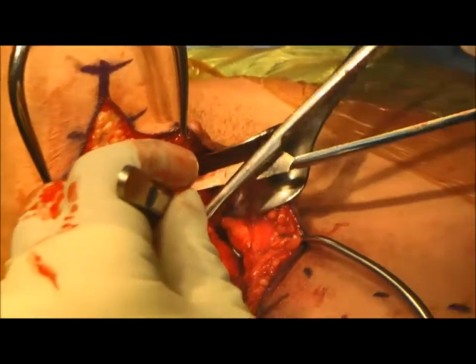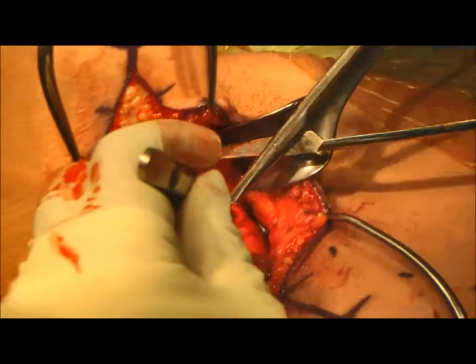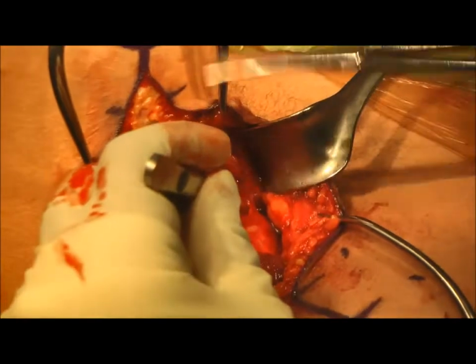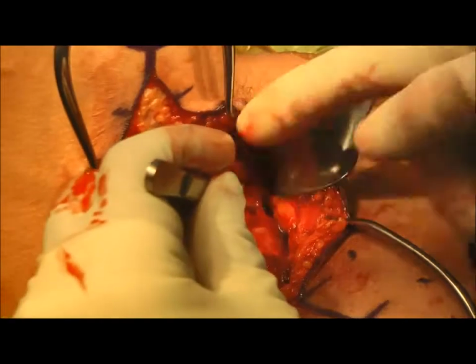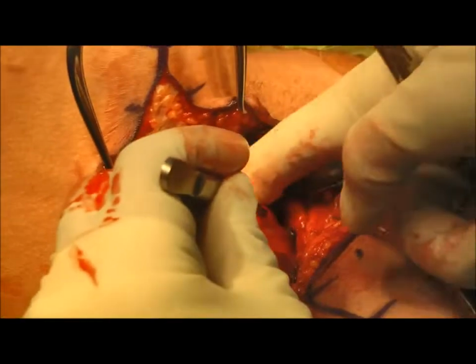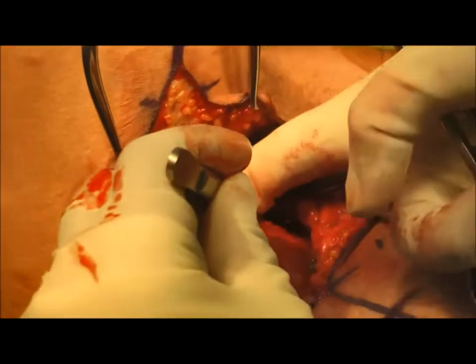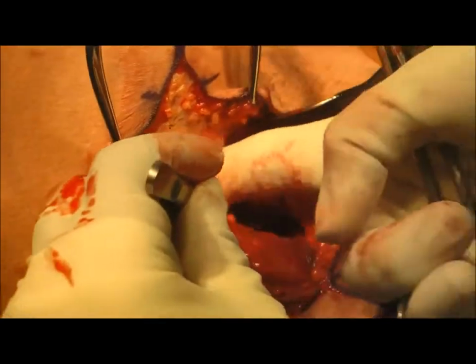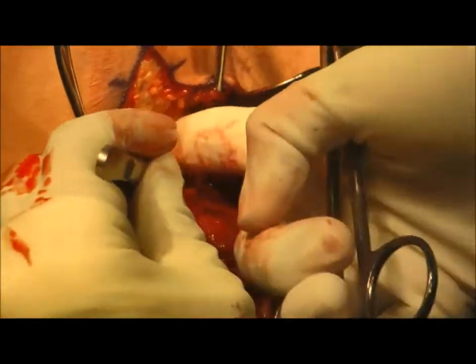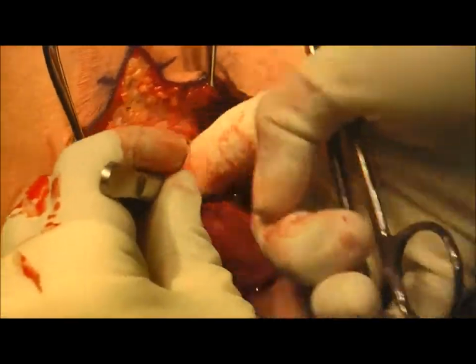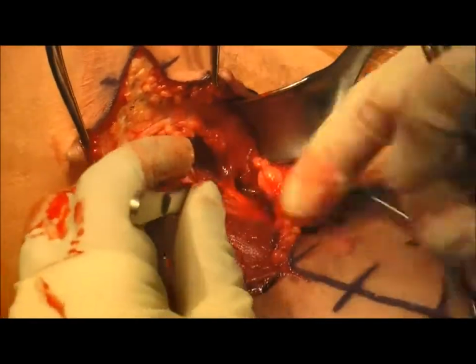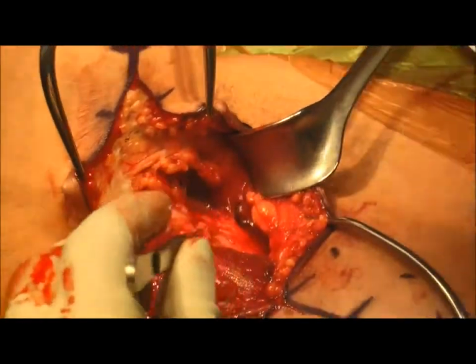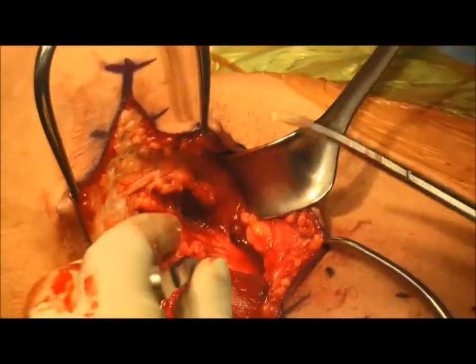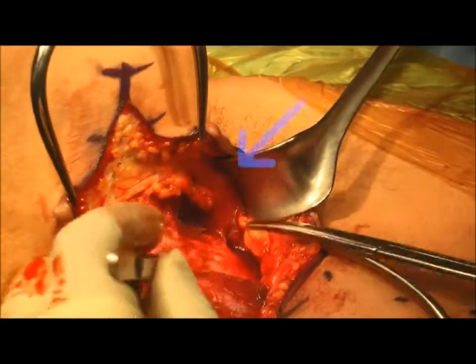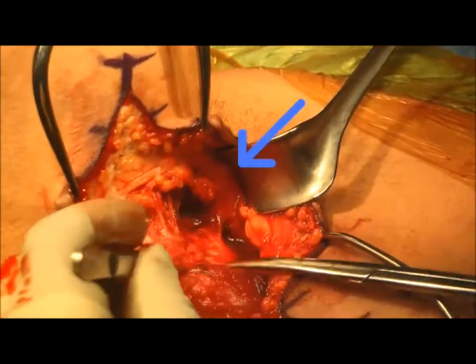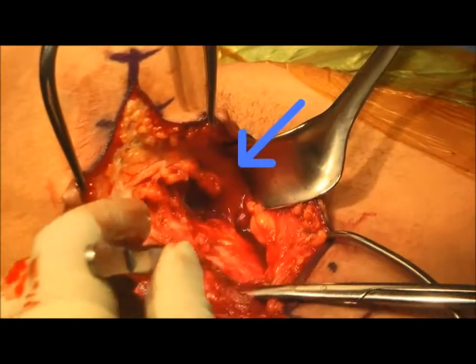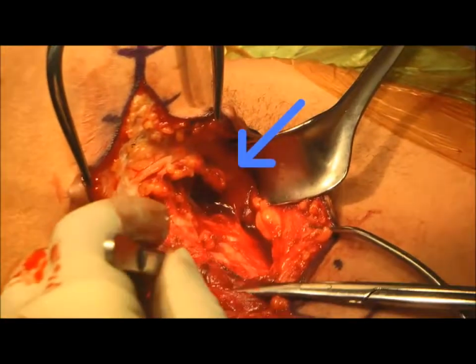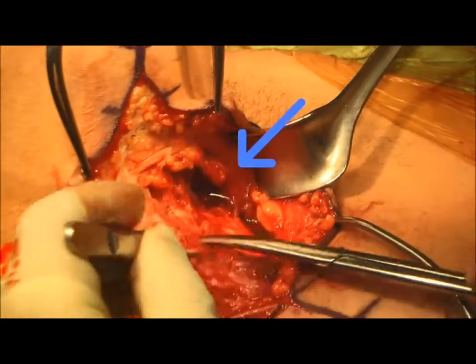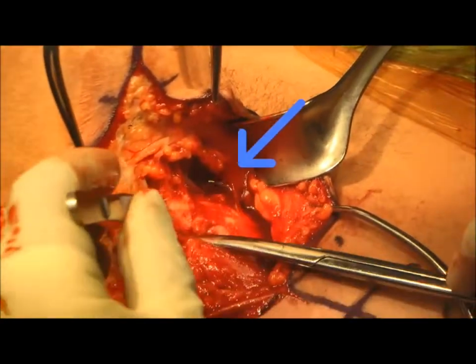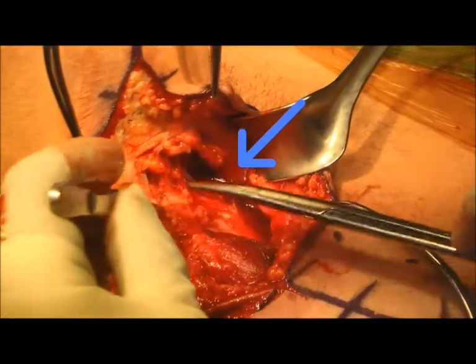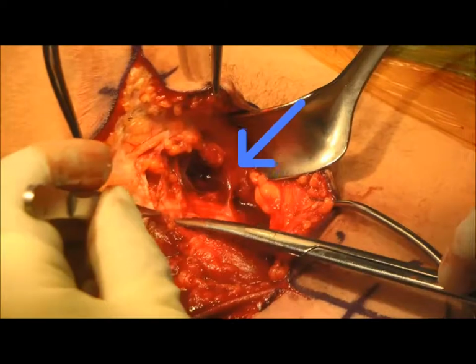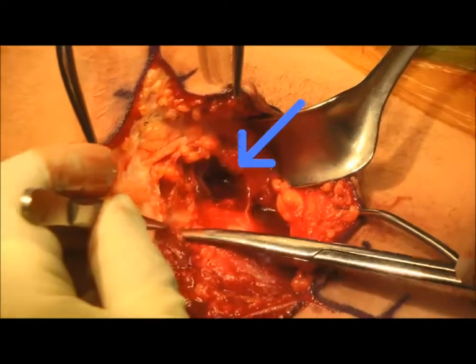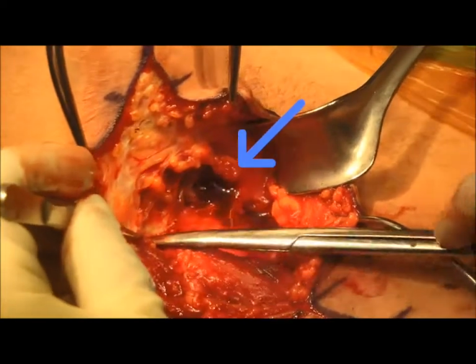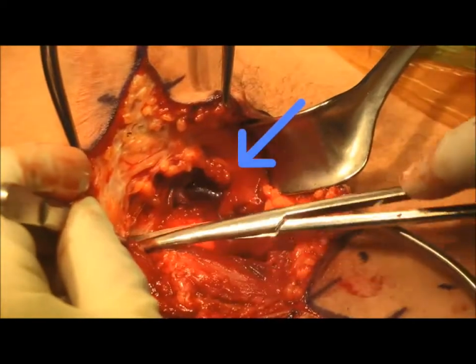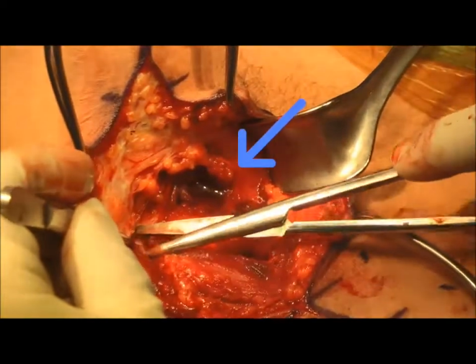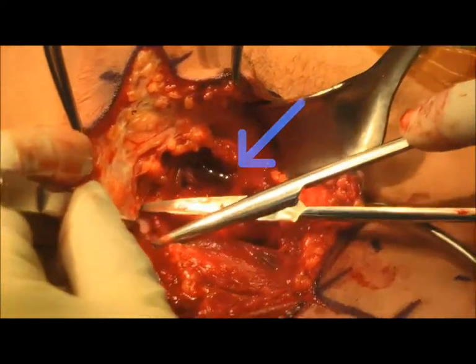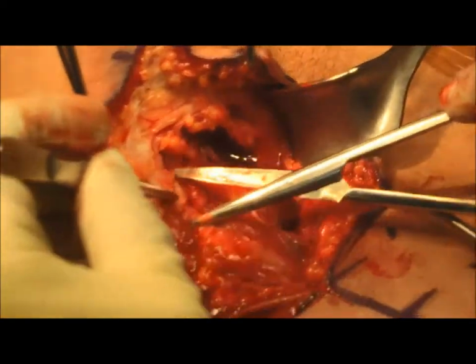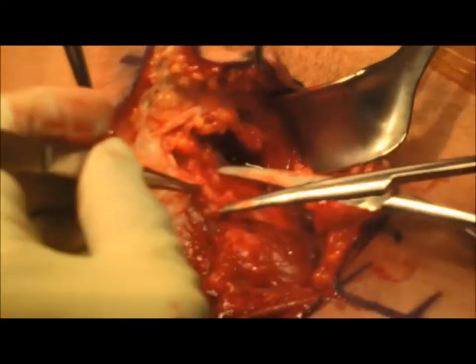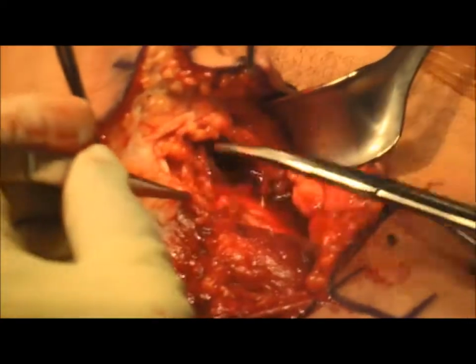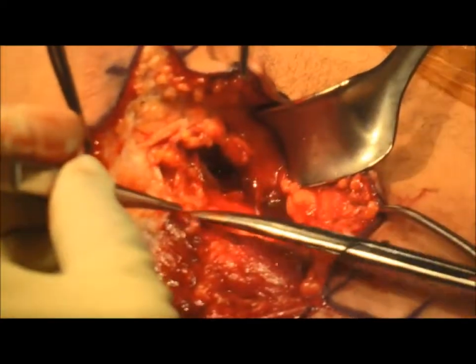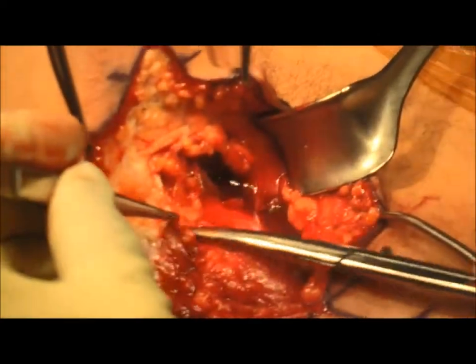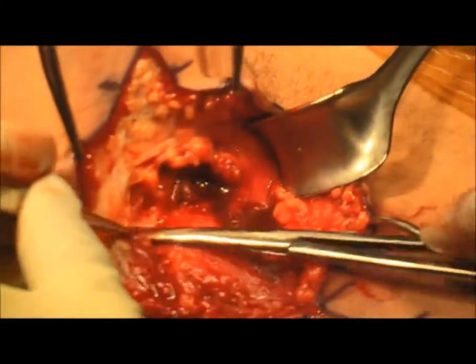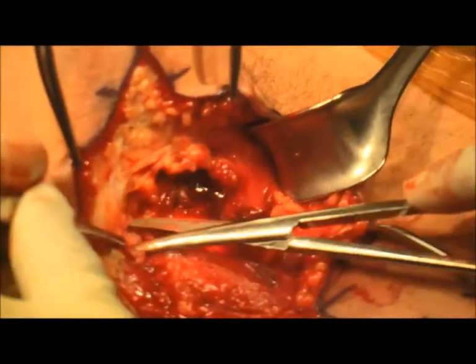As dissection continues, we are getting closer to identifying the tendon, as we encounter its seroma cavity and we see the seroma fluid accumulating.